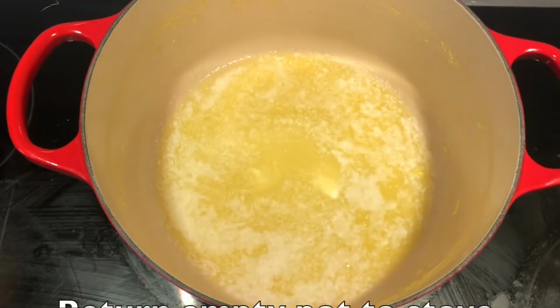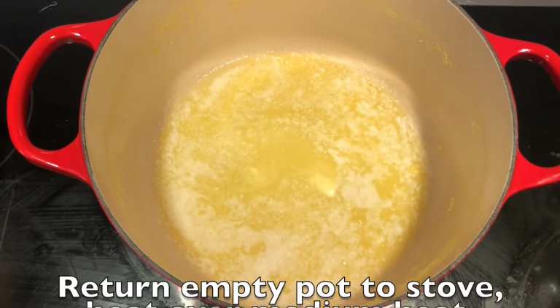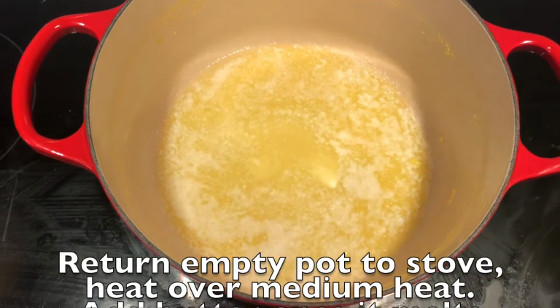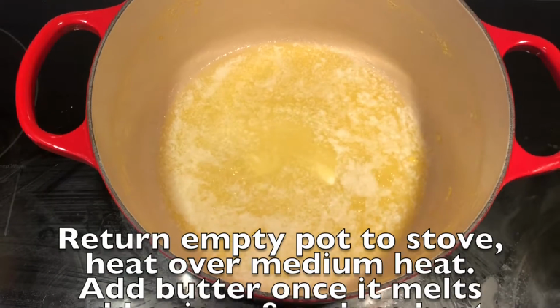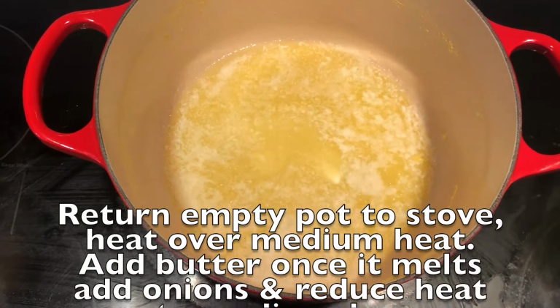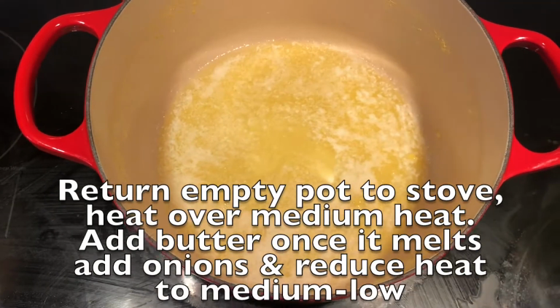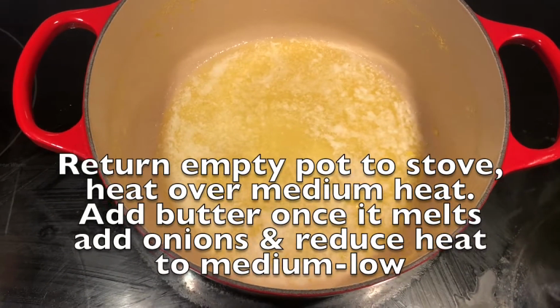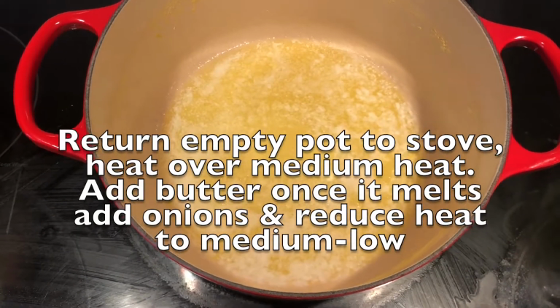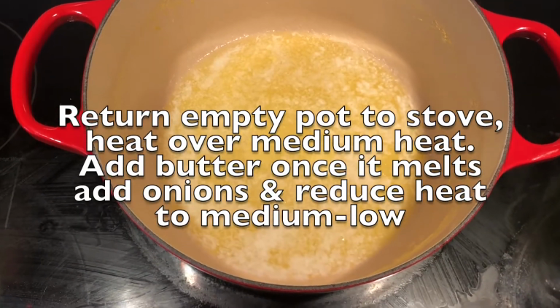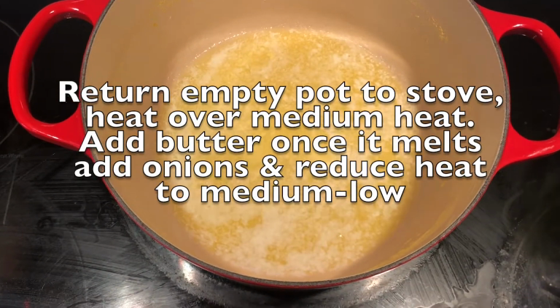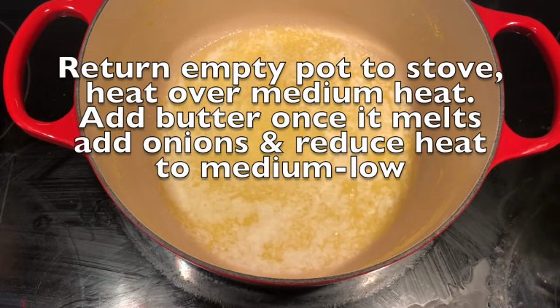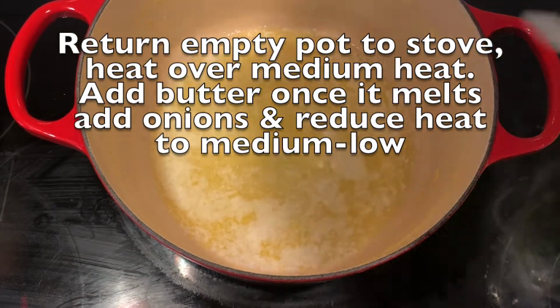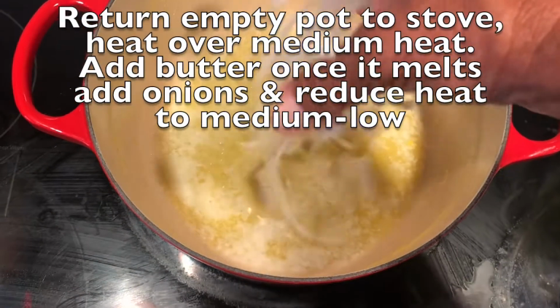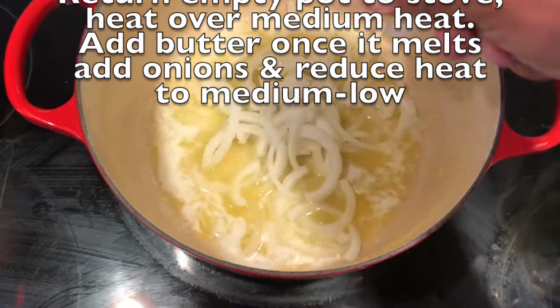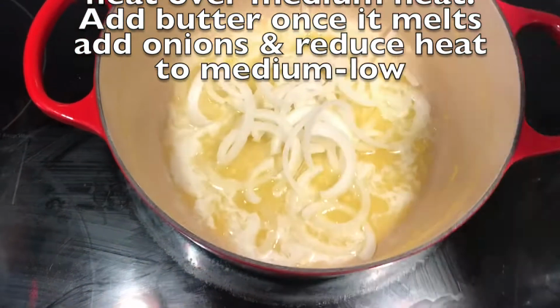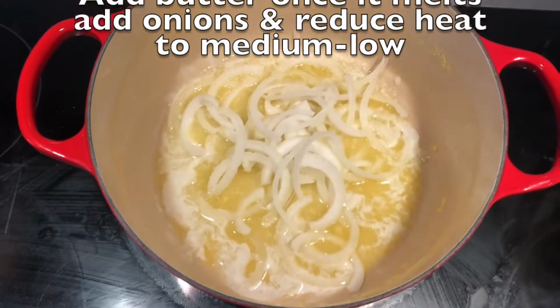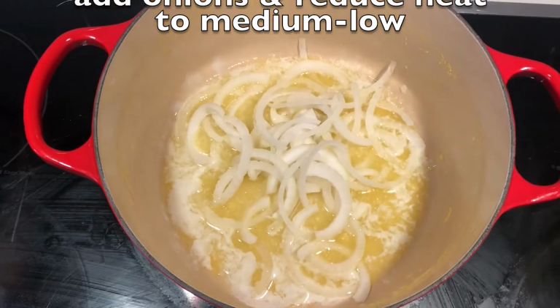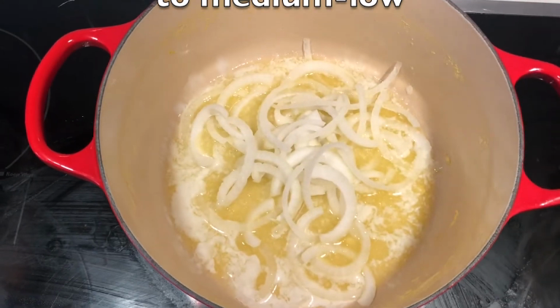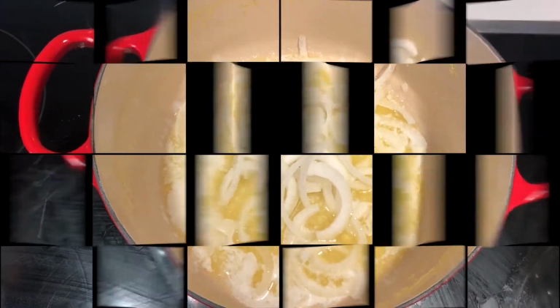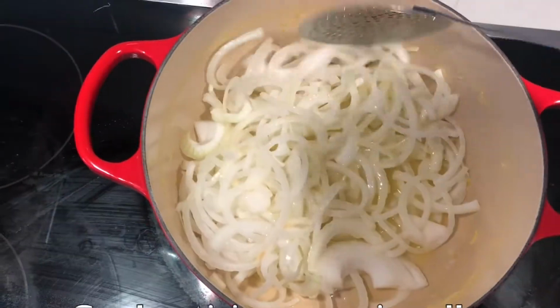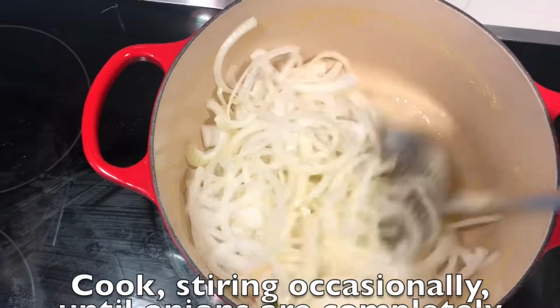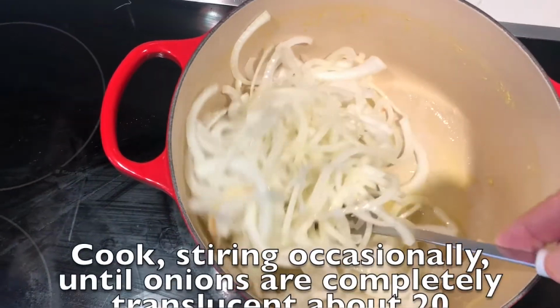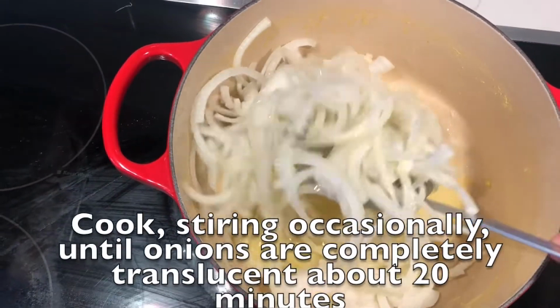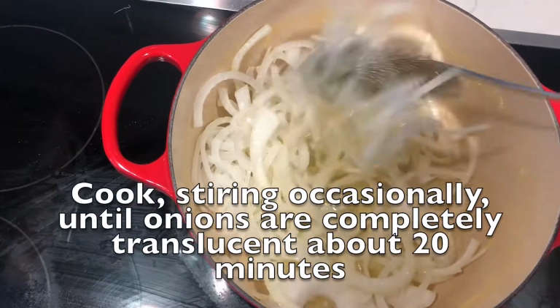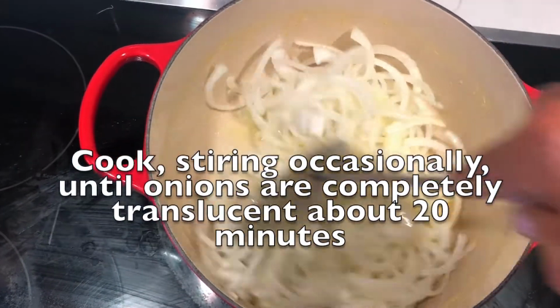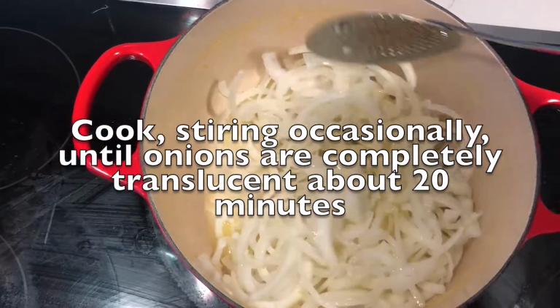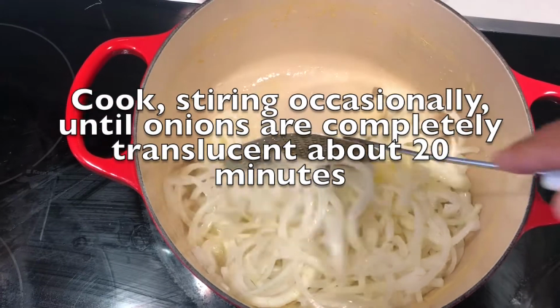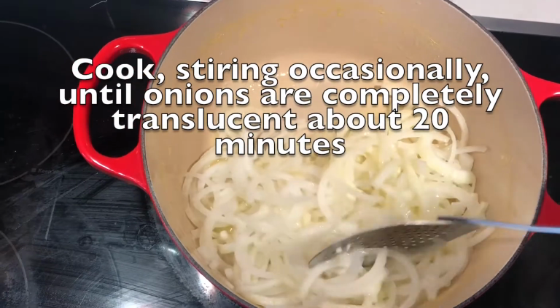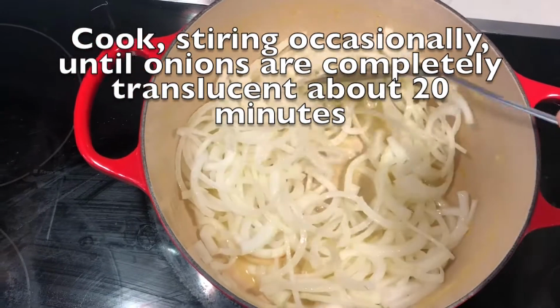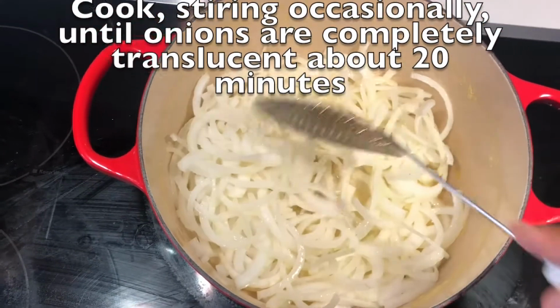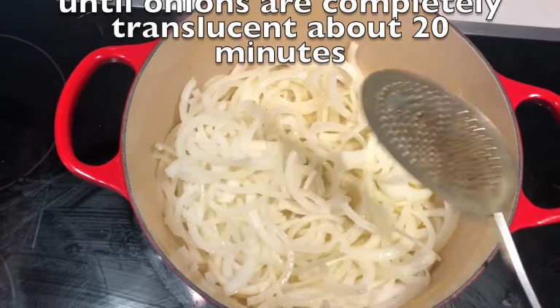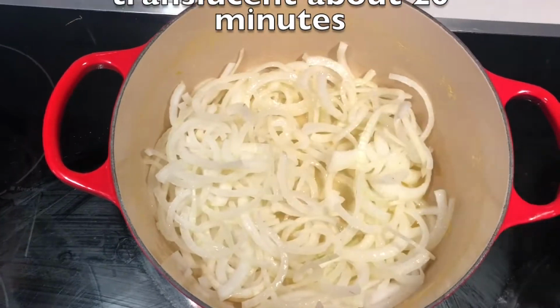Return the empty pot to the stove over medium heat. Add butter. Once it is melted, add the onions and reduce heat to medium-low. Cook, stirring occasionally, until the onions are completely soft and translucent, for about 20 minutes.